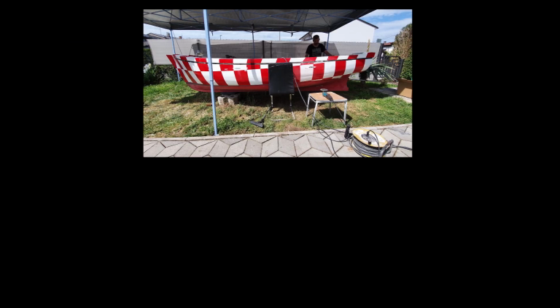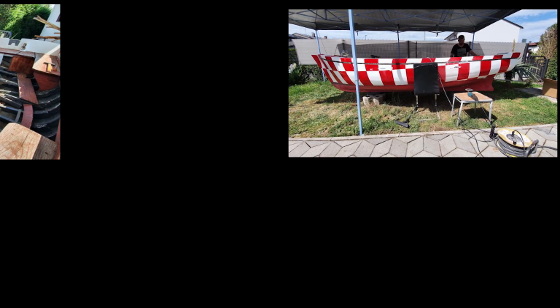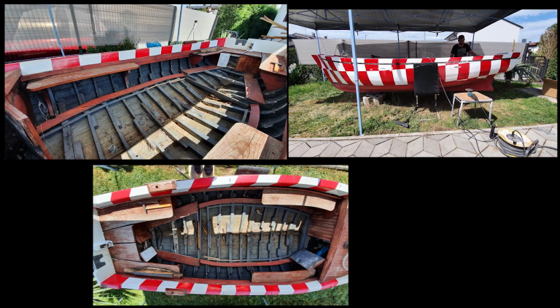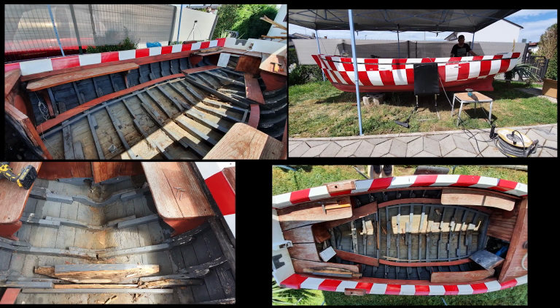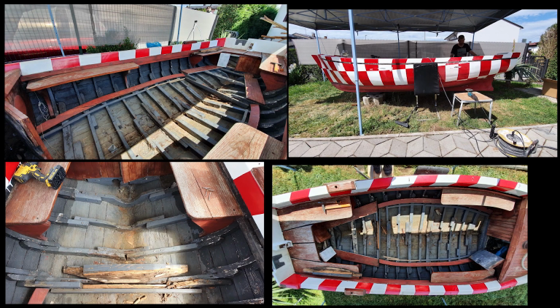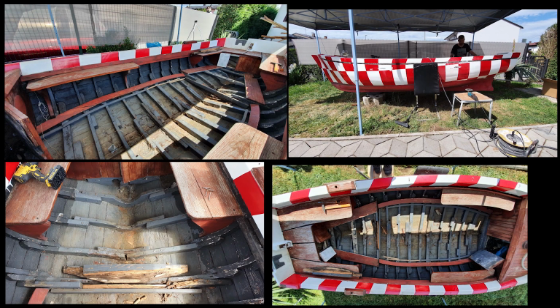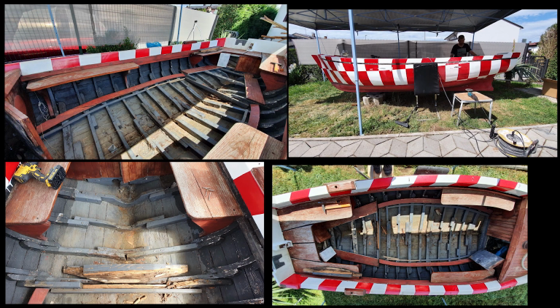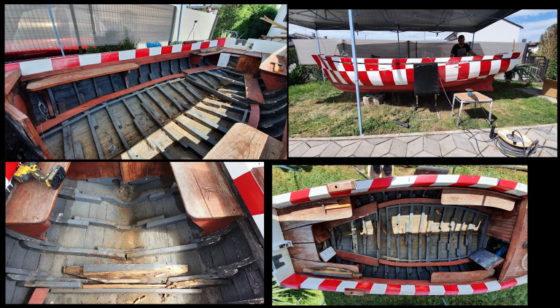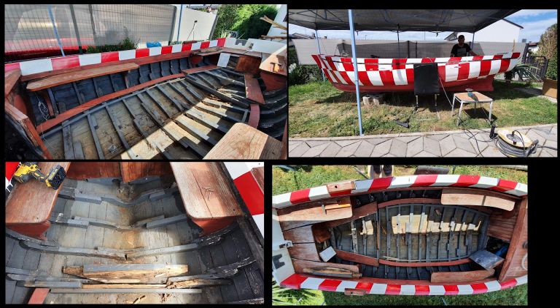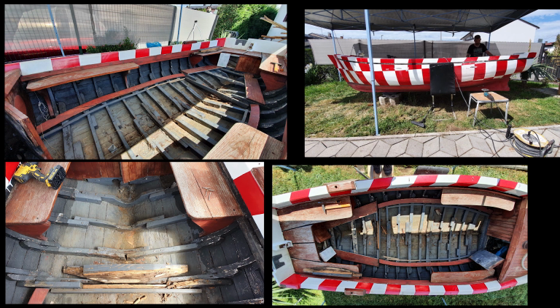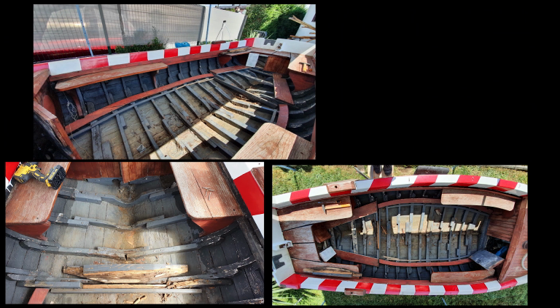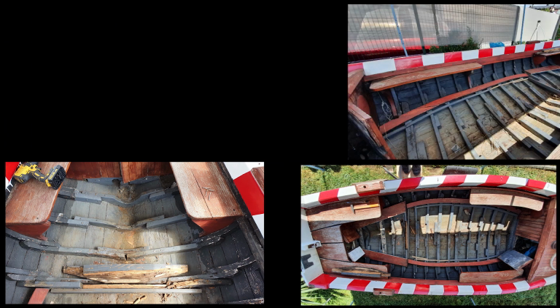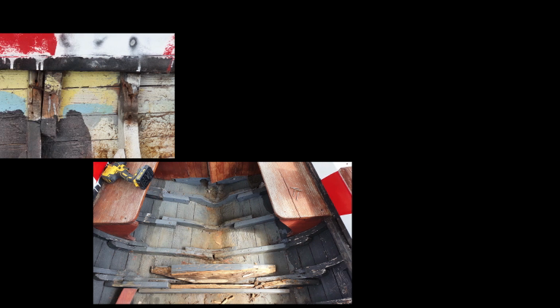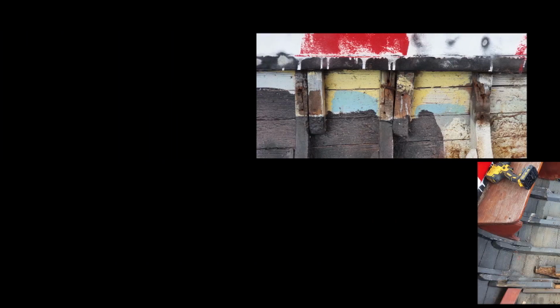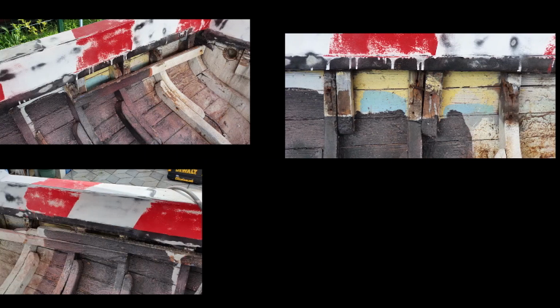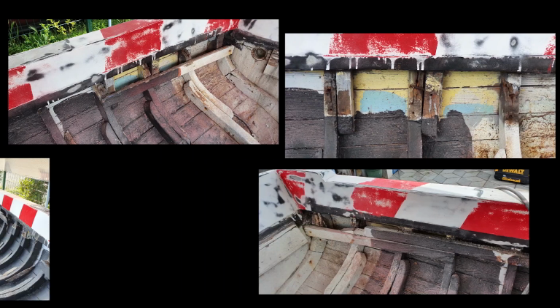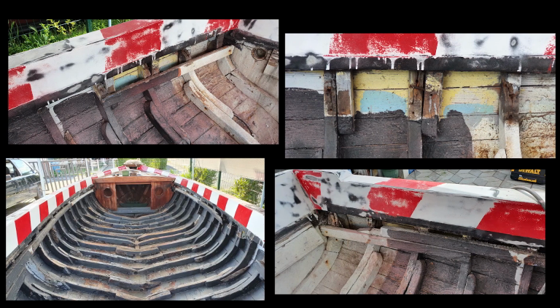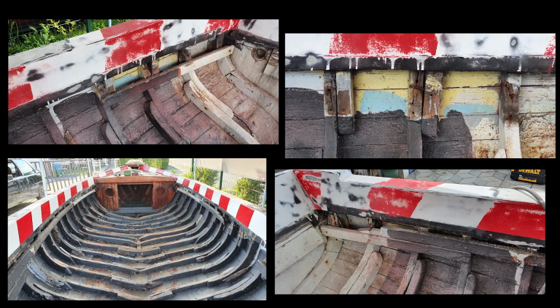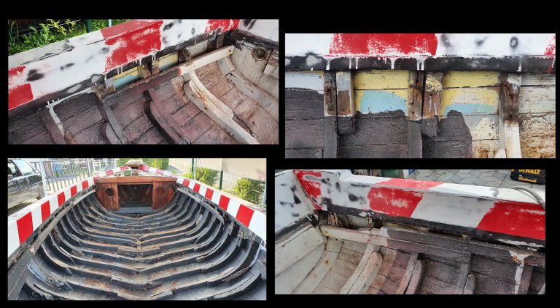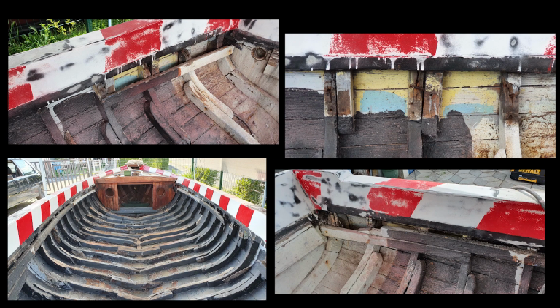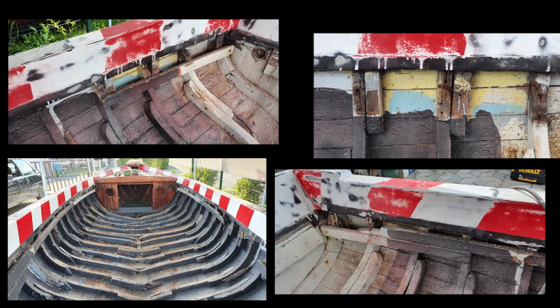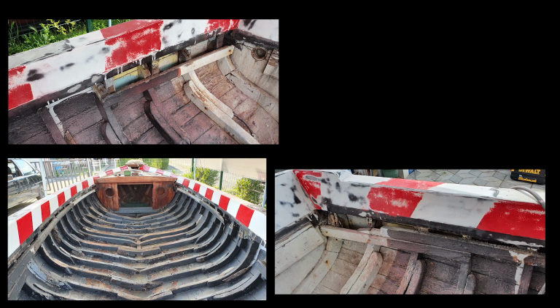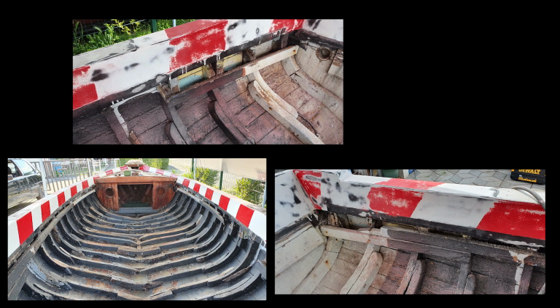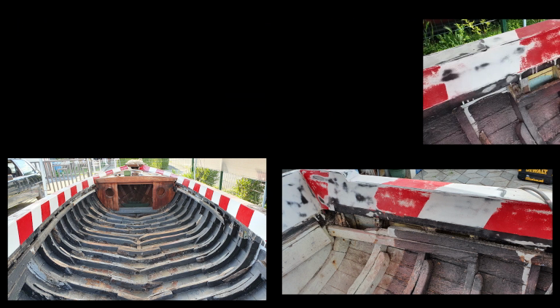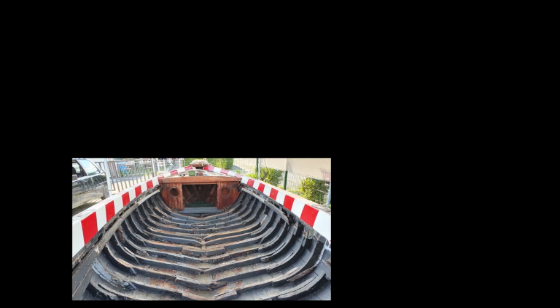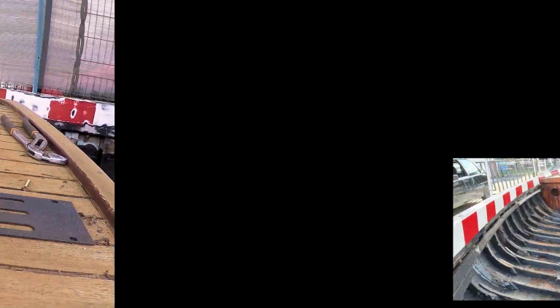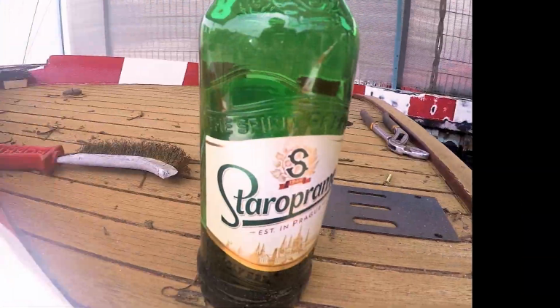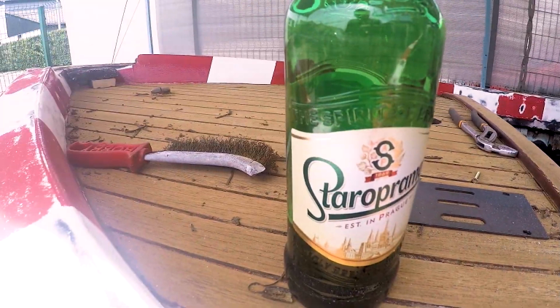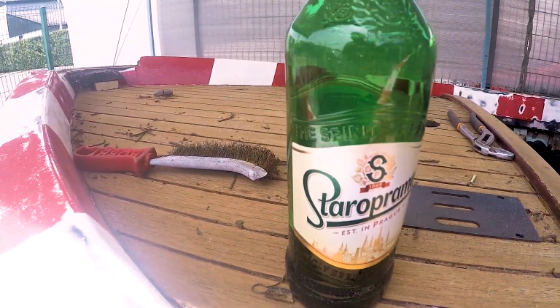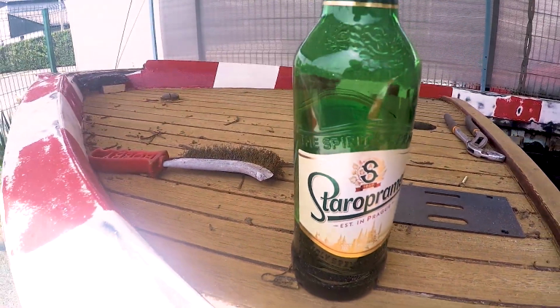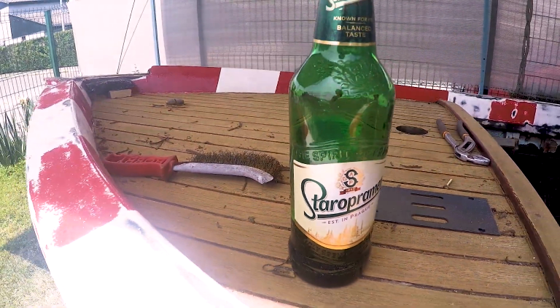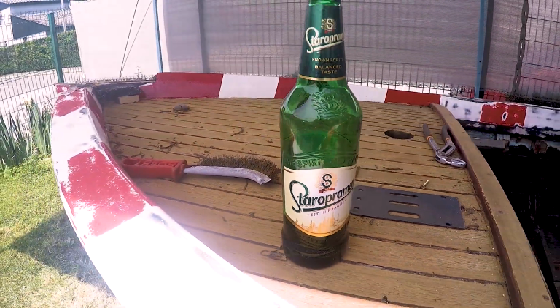This is what she looked like when we brought her home. You can see that the years have taken their toll and it was time for some customization. And like every other project, this one also starts with a good old grinder.